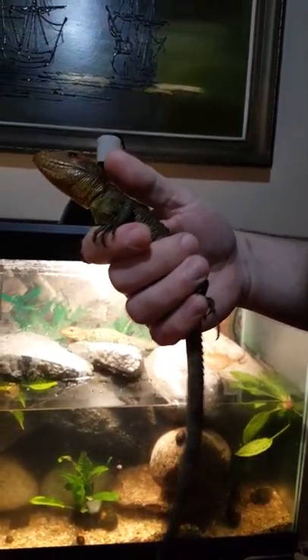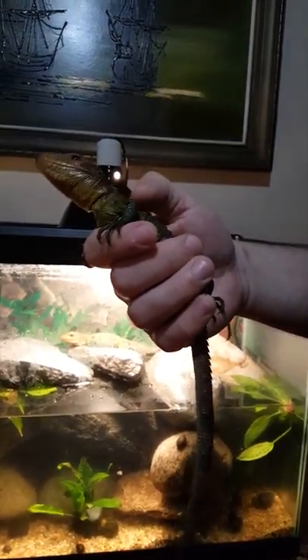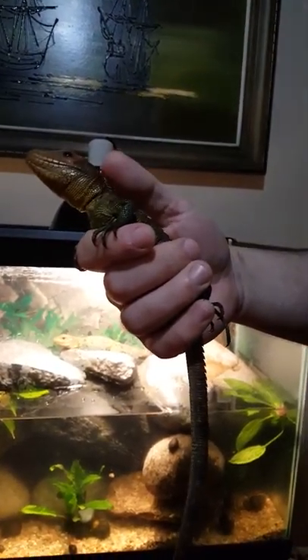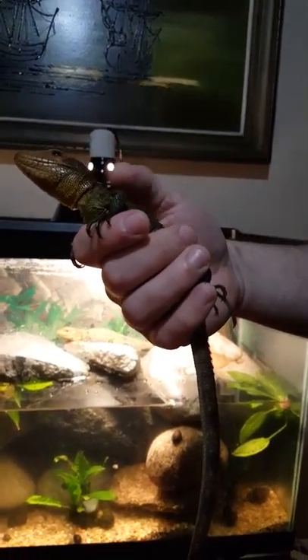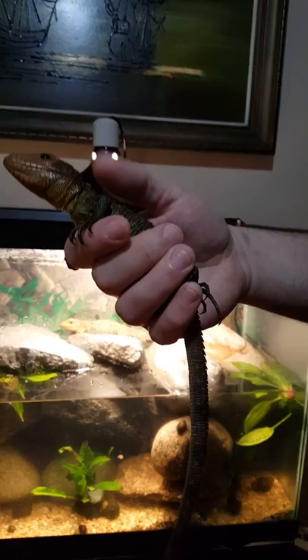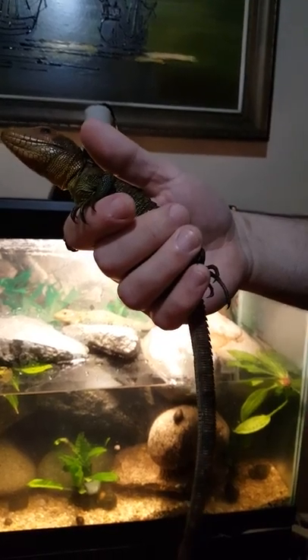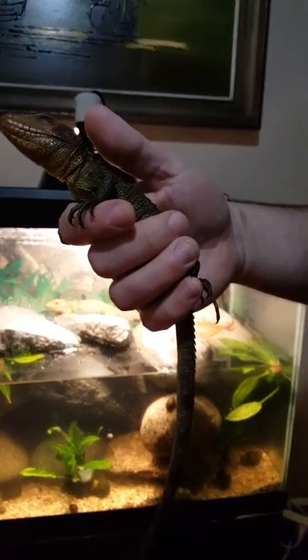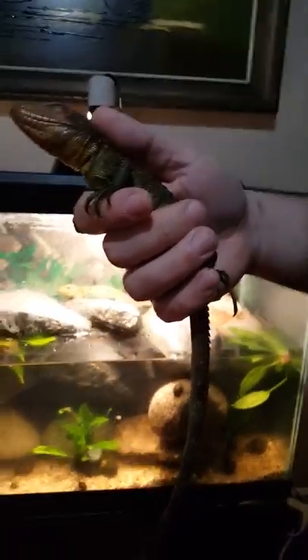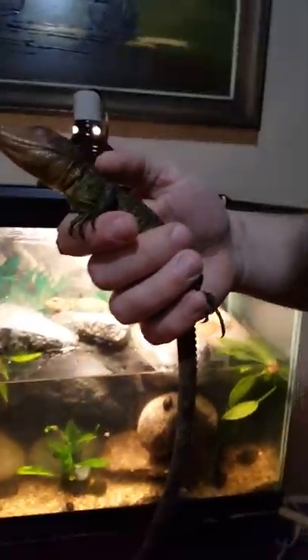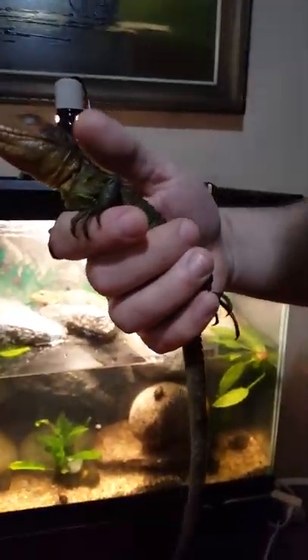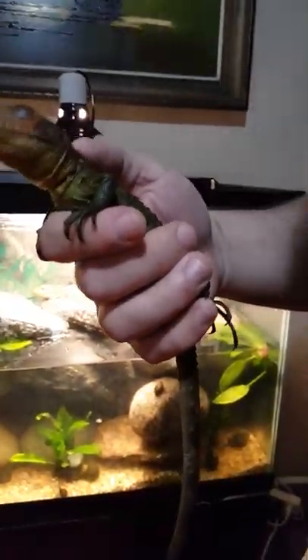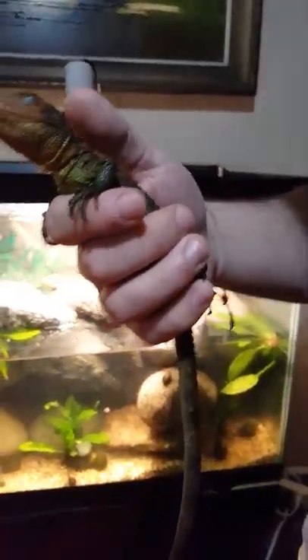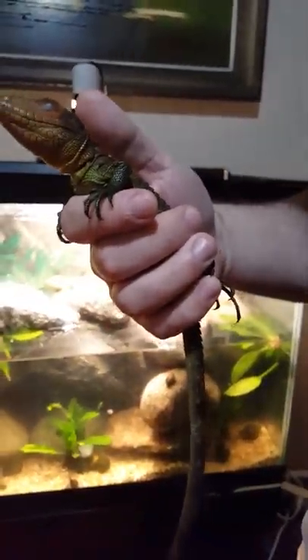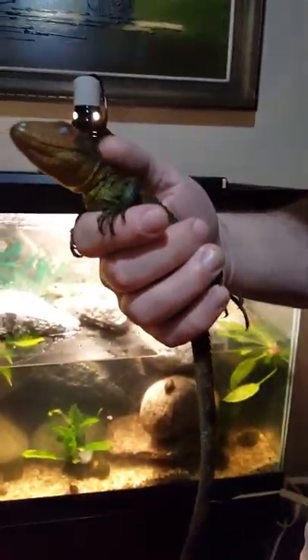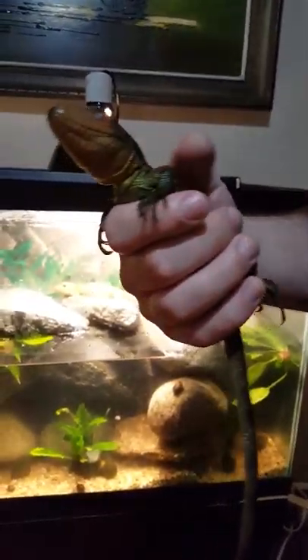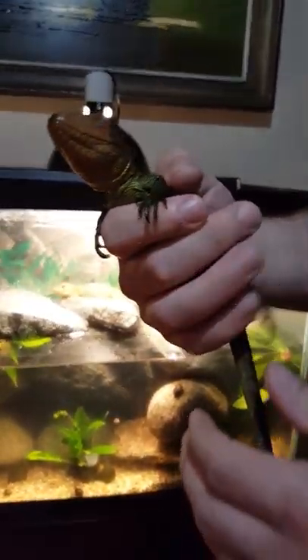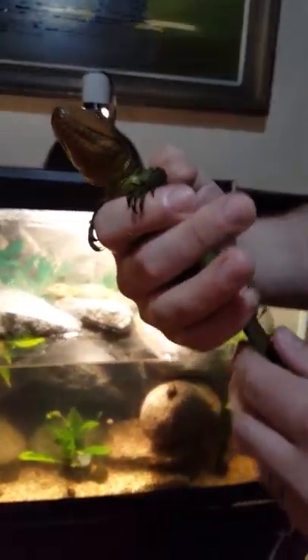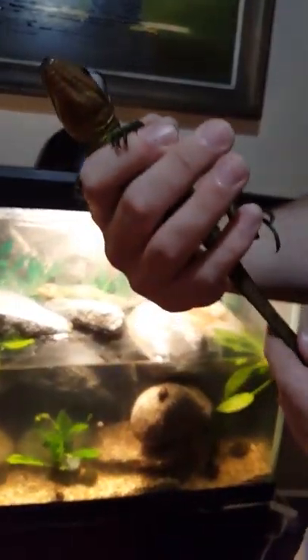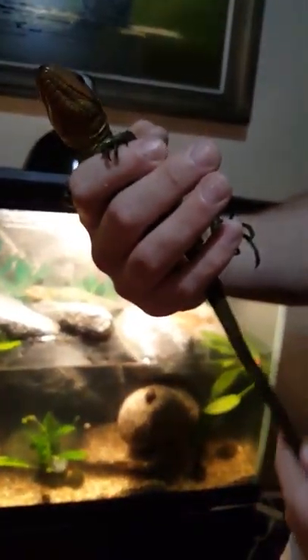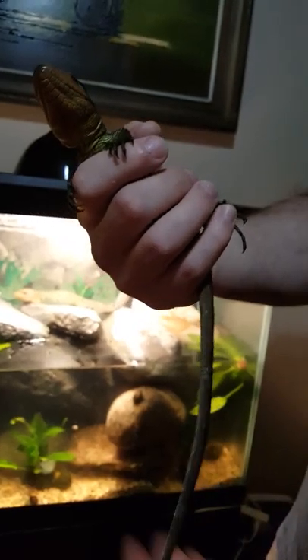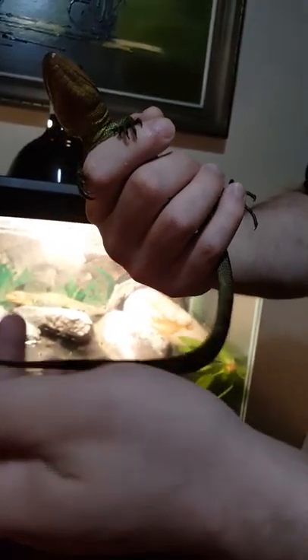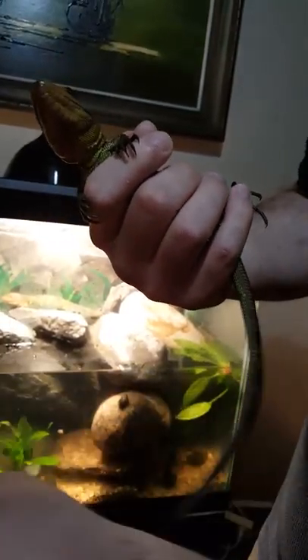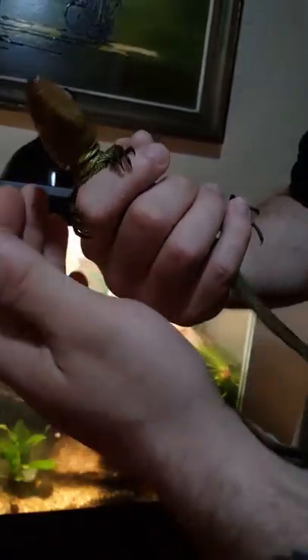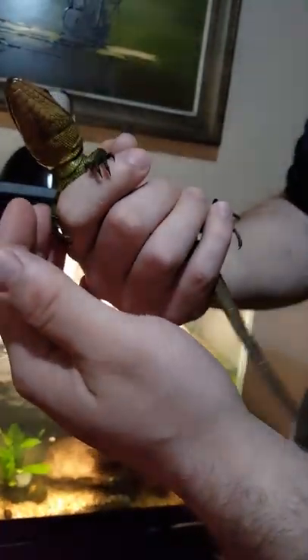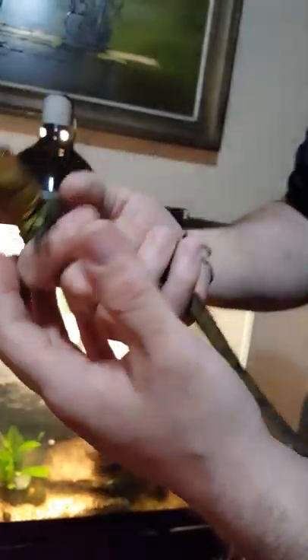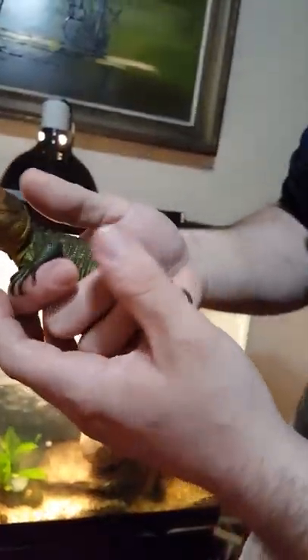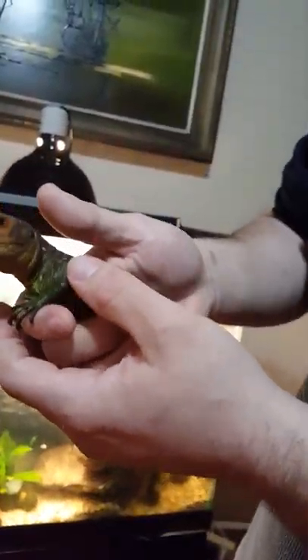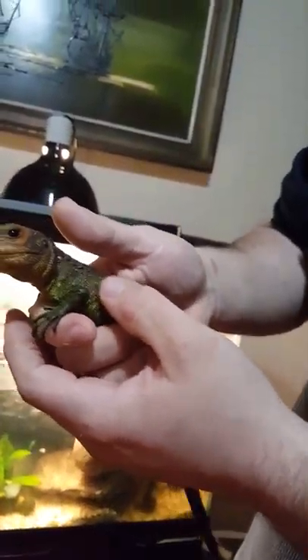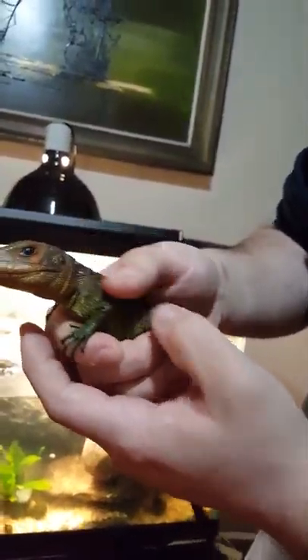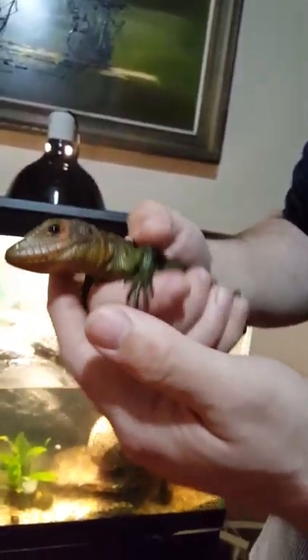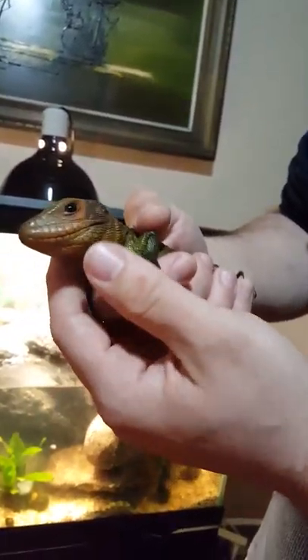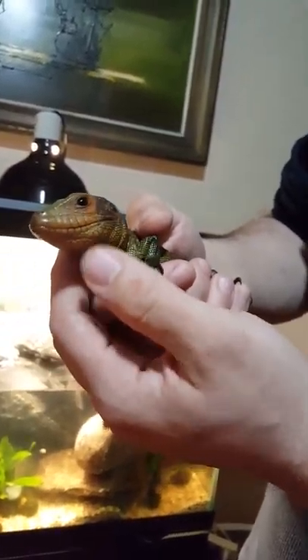She came in very cold and solid, solid black, and she refused to eat for the first two days. As you can see, she's starting to get her color back on the sides of her body and underneath her chin.